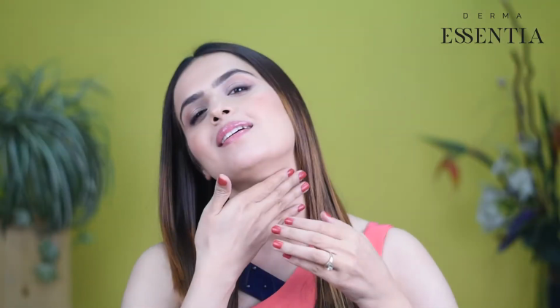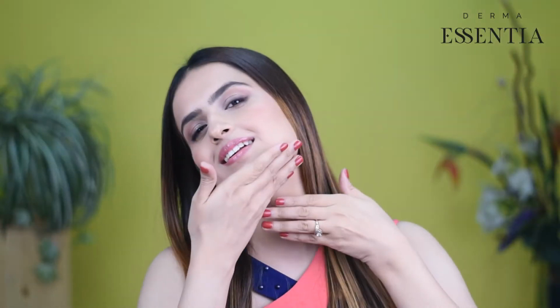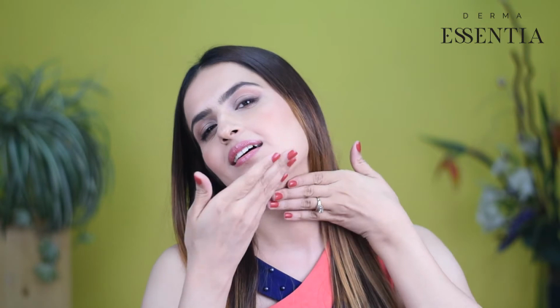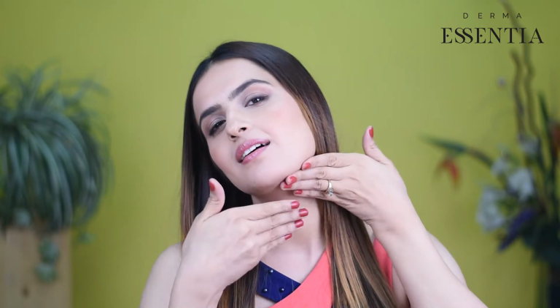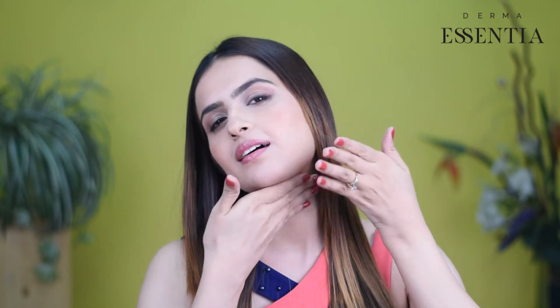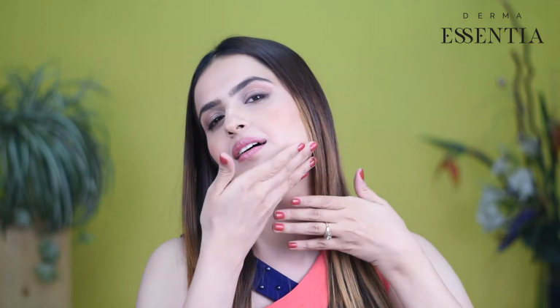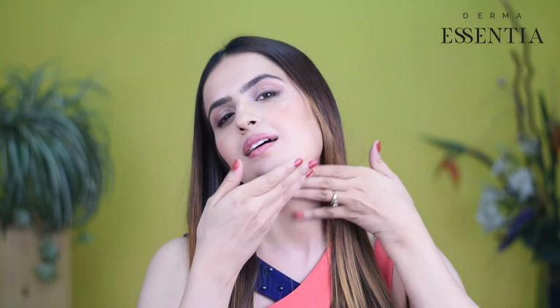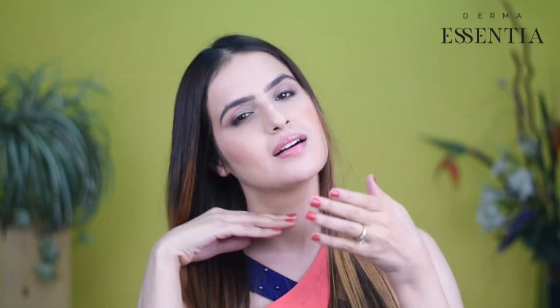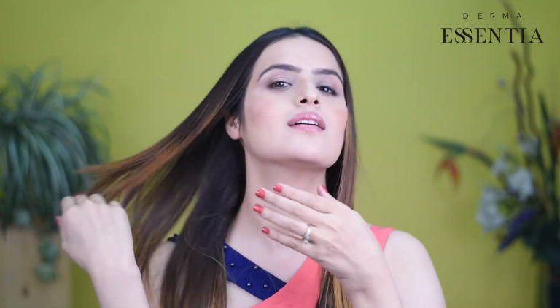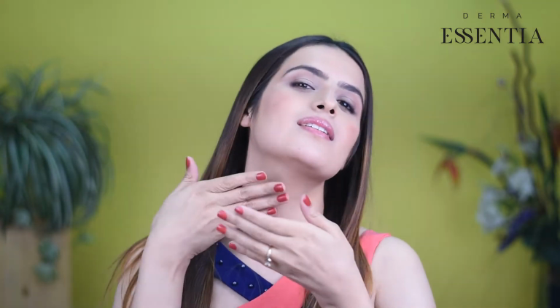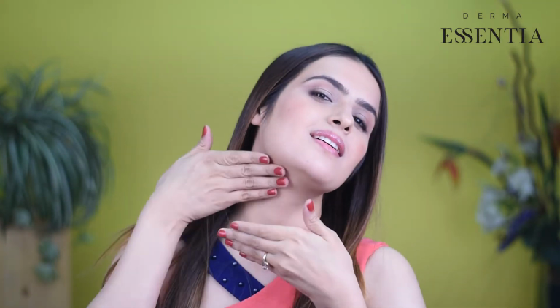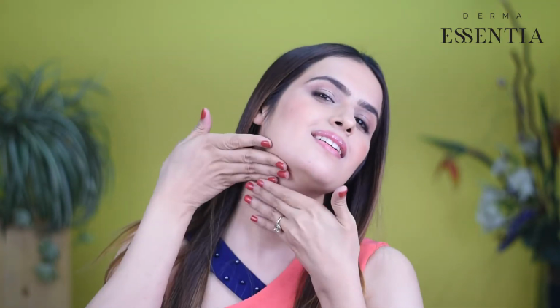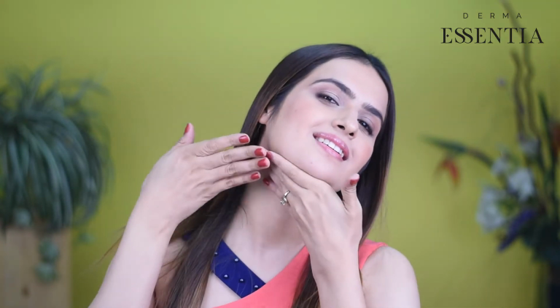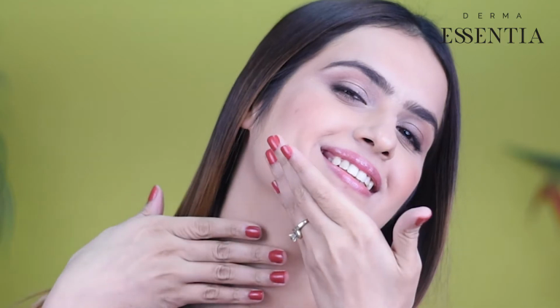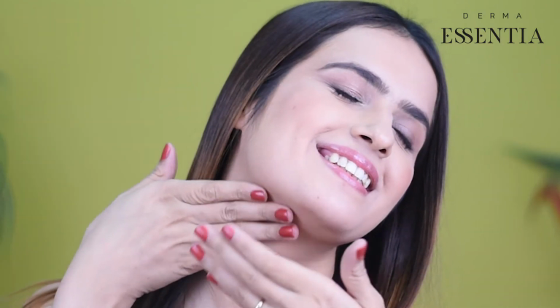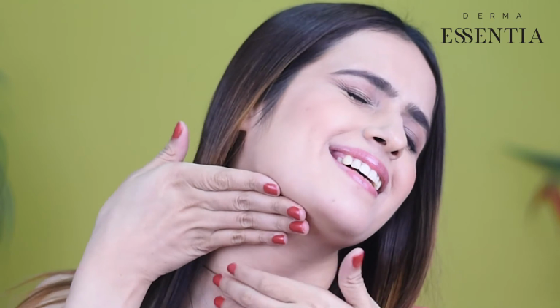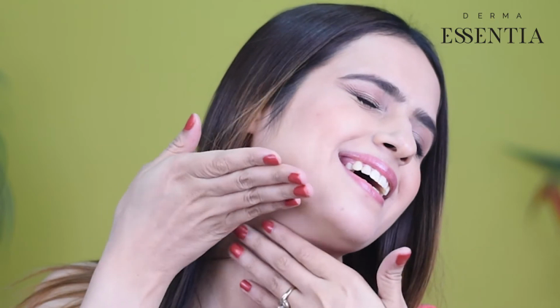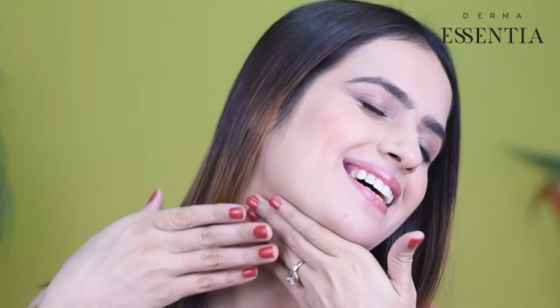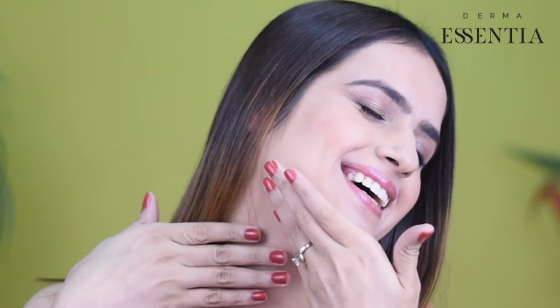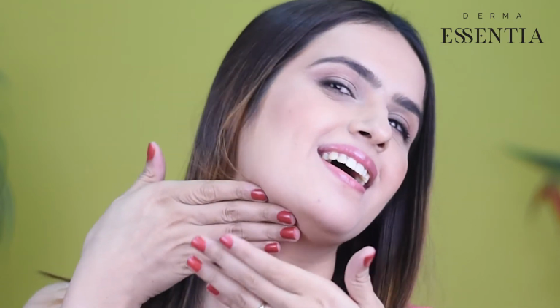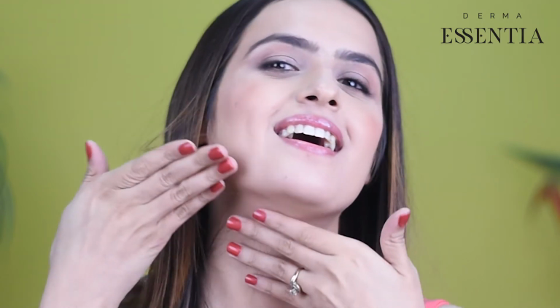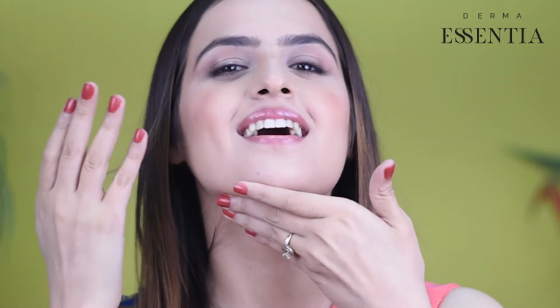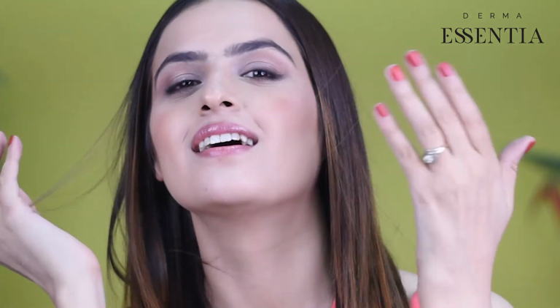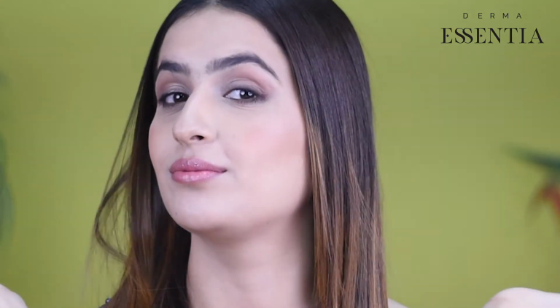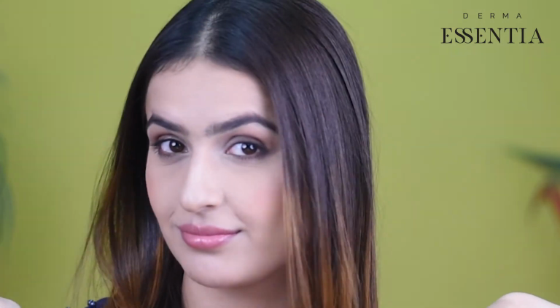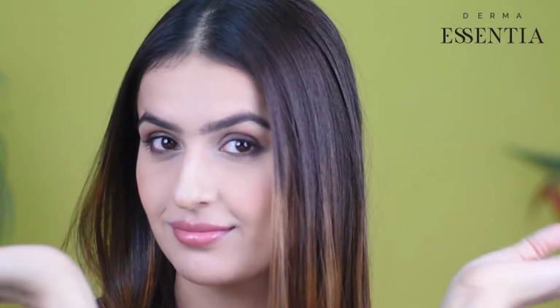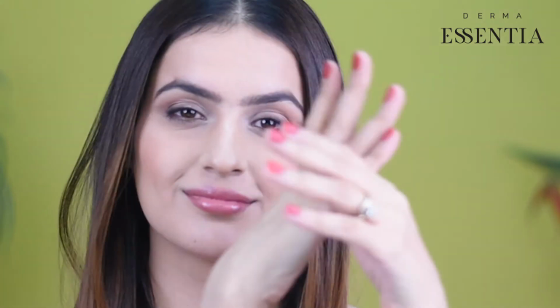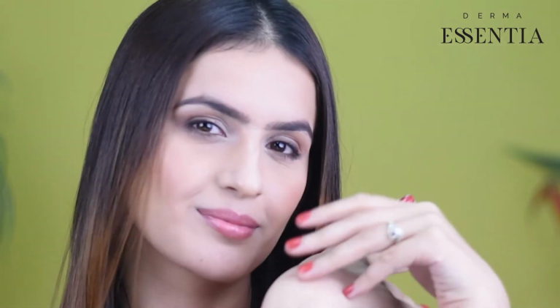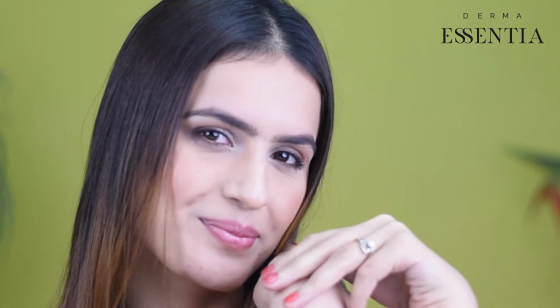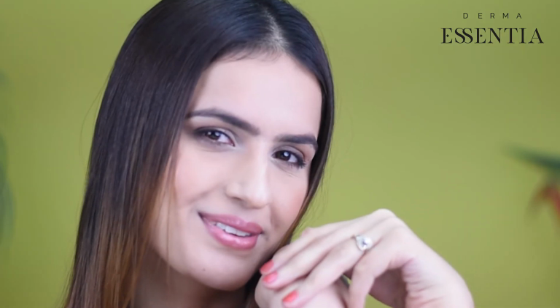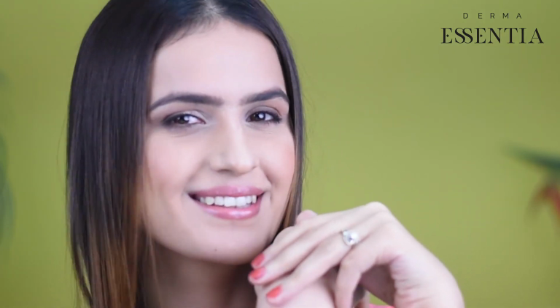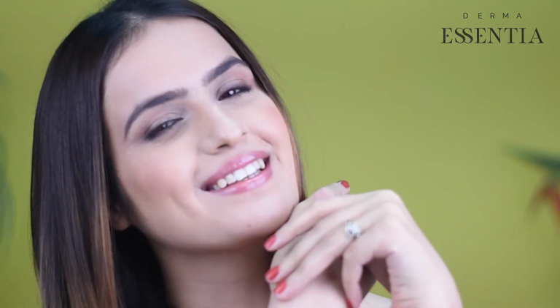Do not forget the neck area. It requires as much attention as your face. The Derma Essentia Mattifying Moisturizer is formulated to smoothen the skin grain and leave your skin uniform and radiant.